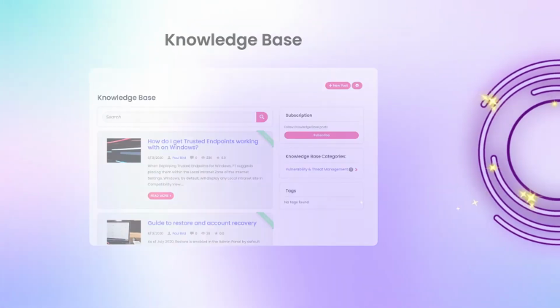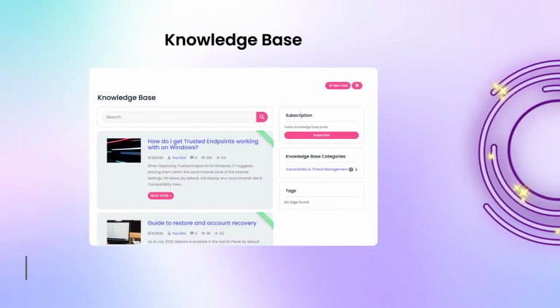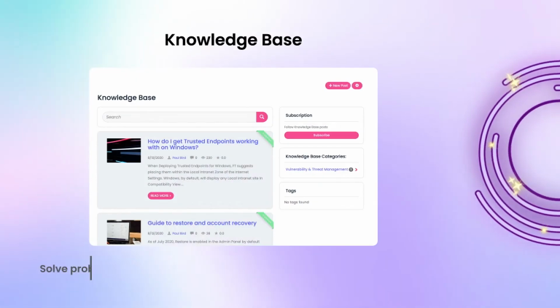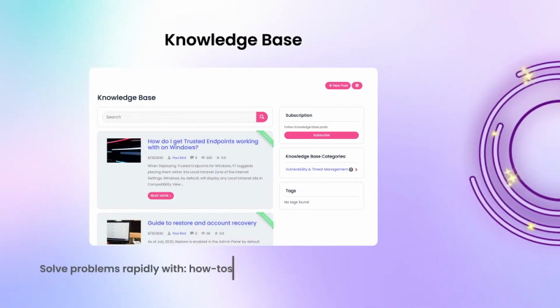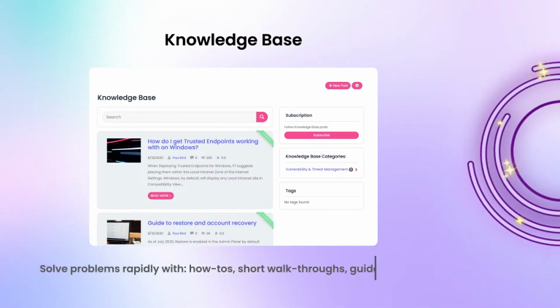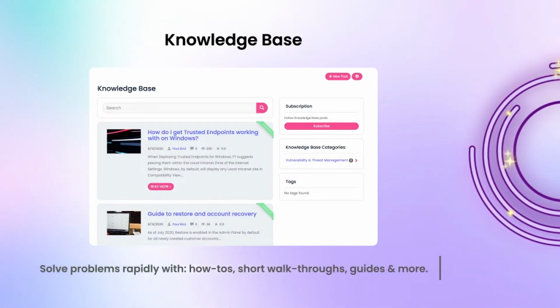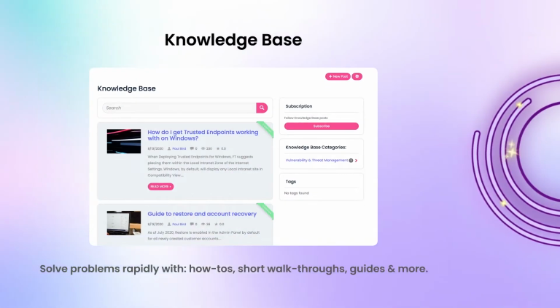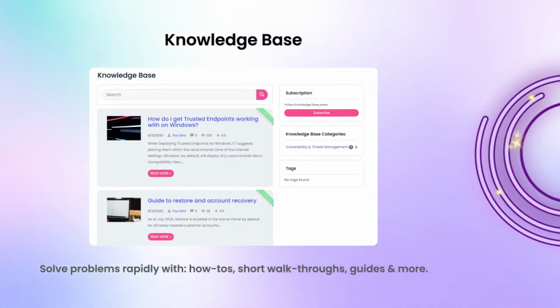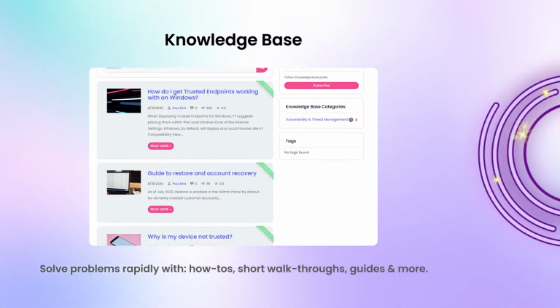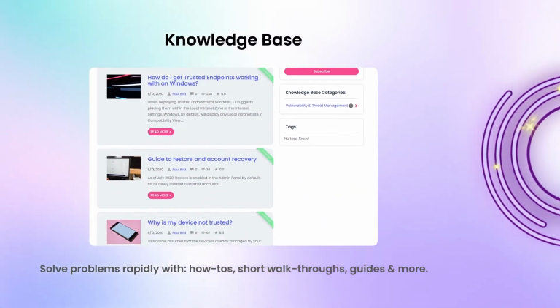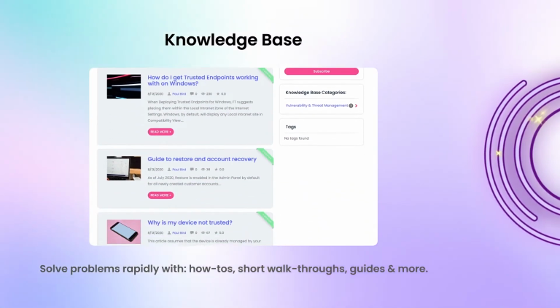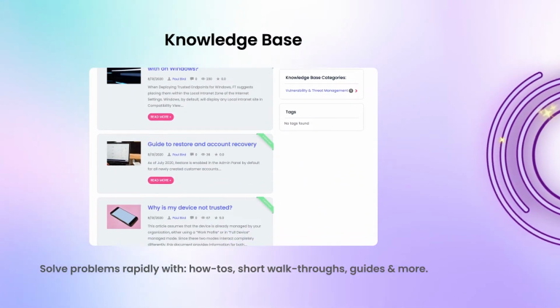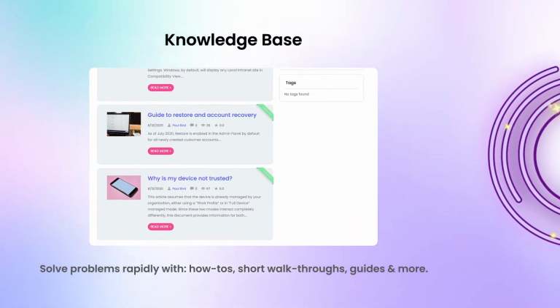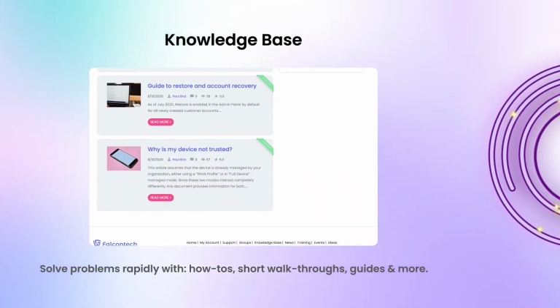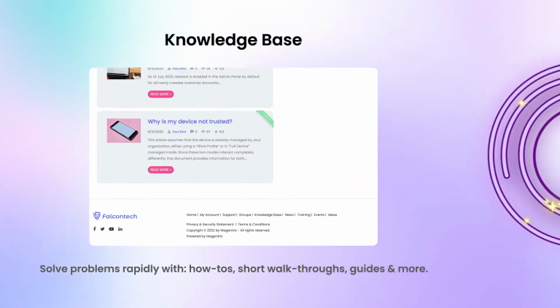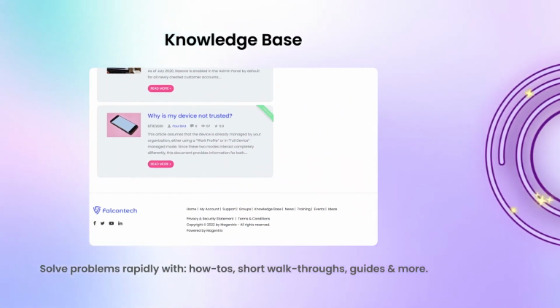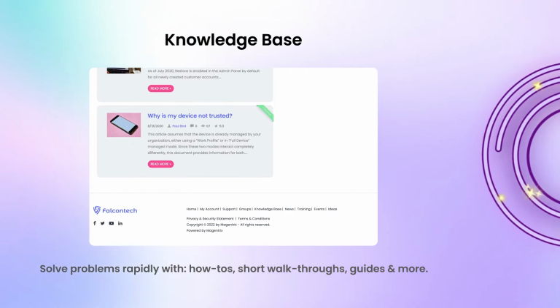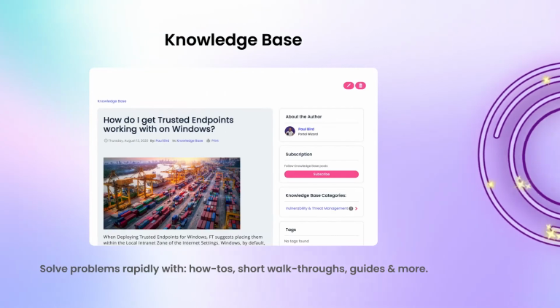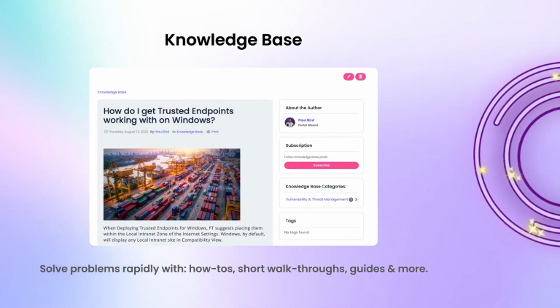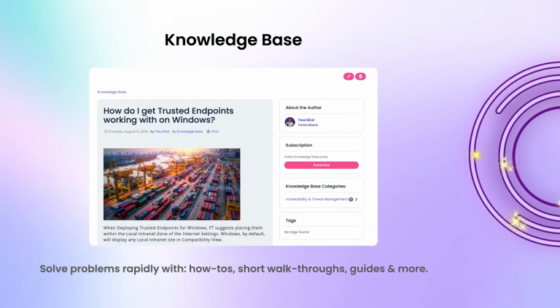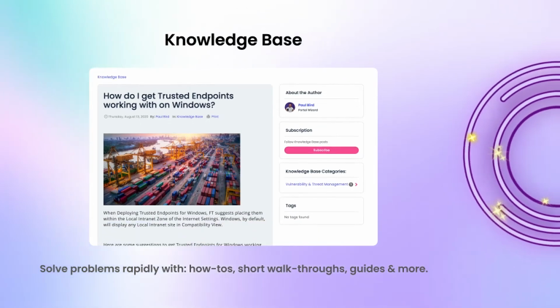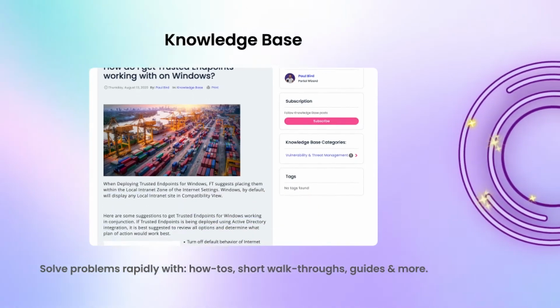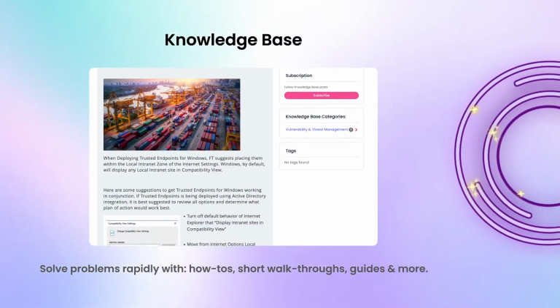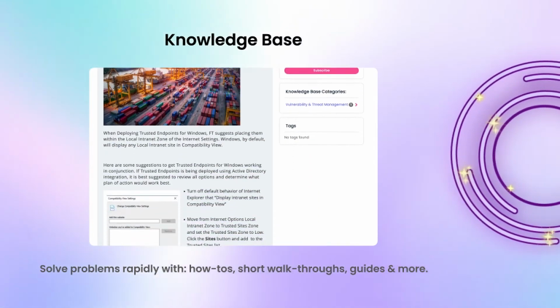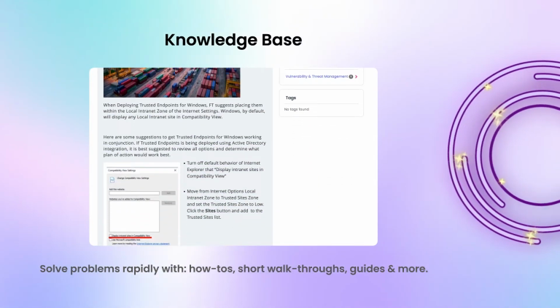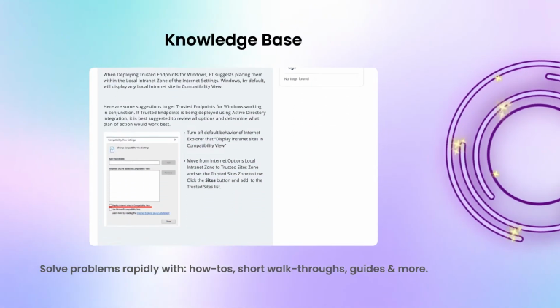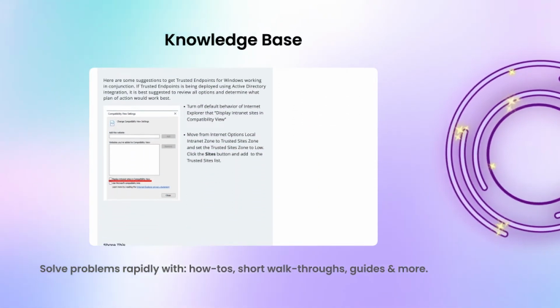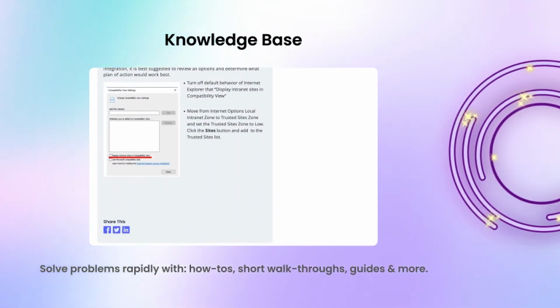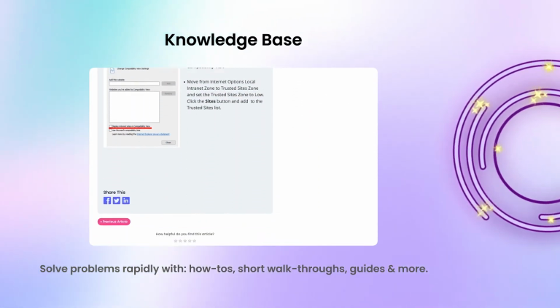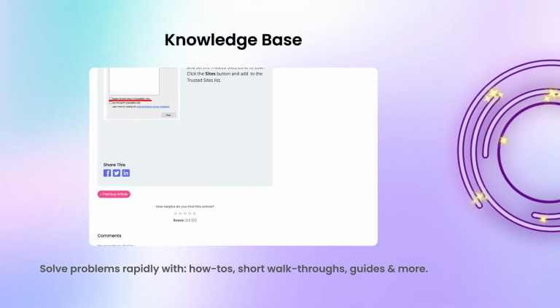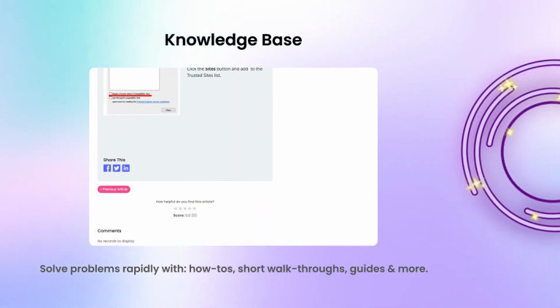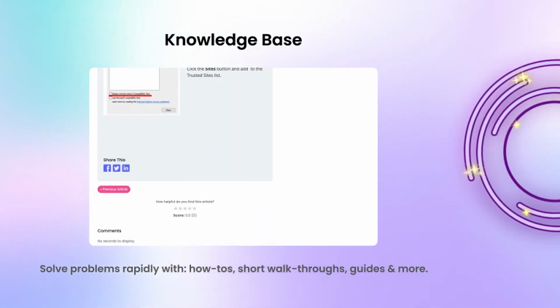Solve problems rapidly with how-tos, short walkthroughs, guides, and more — all in the knowledge base.